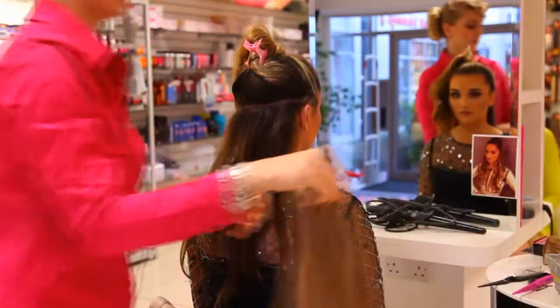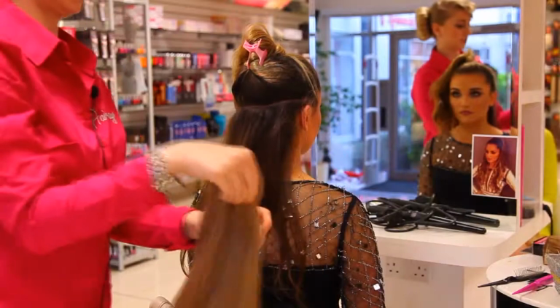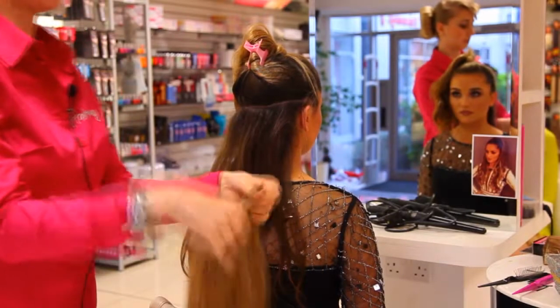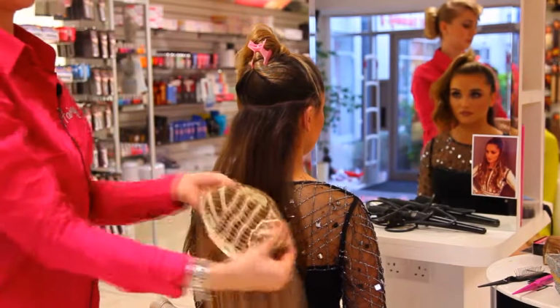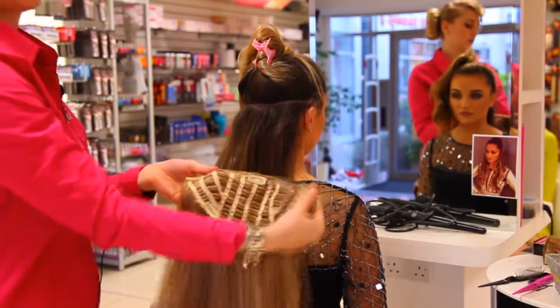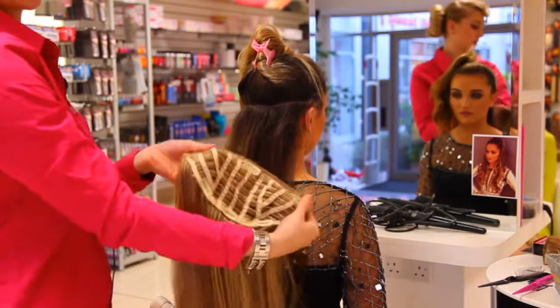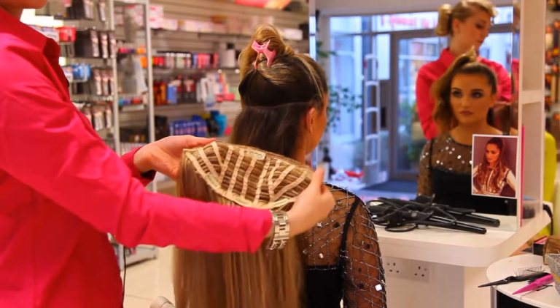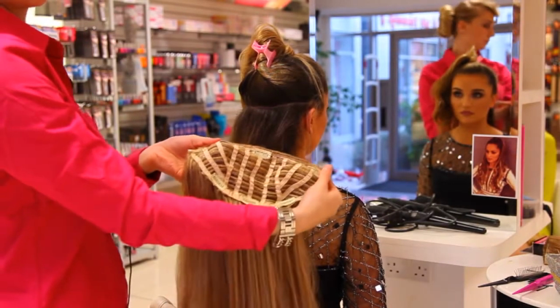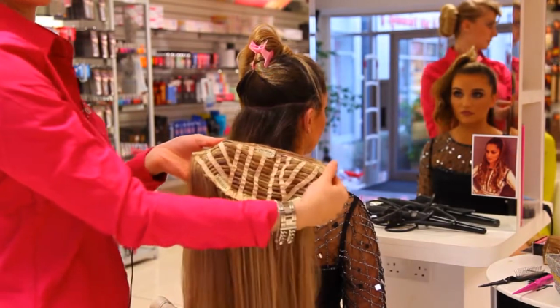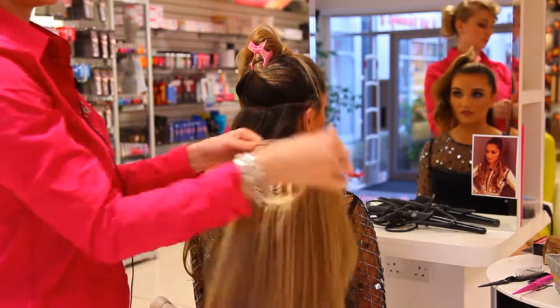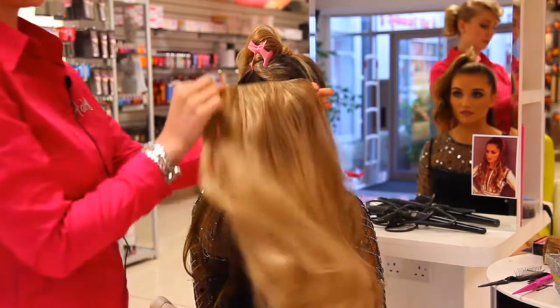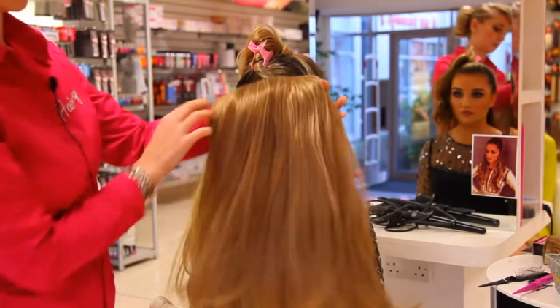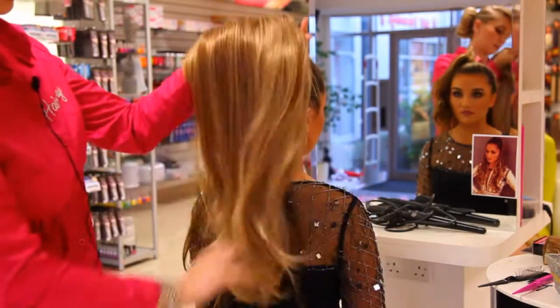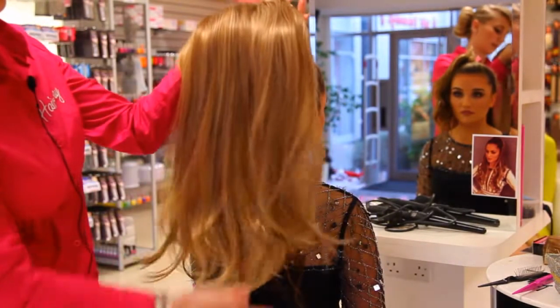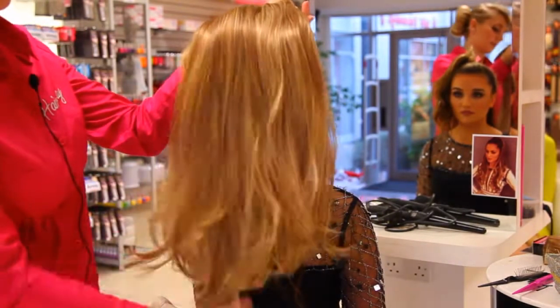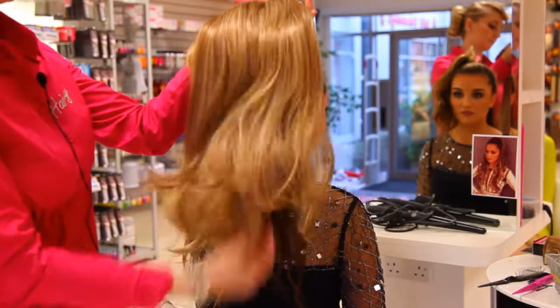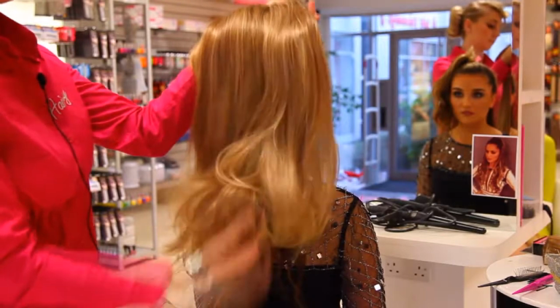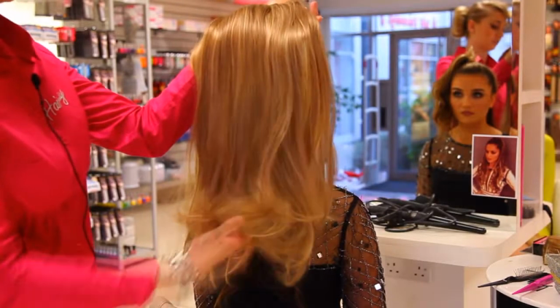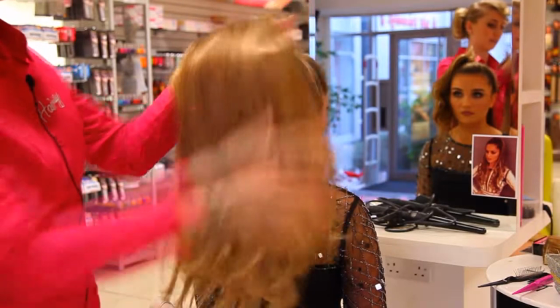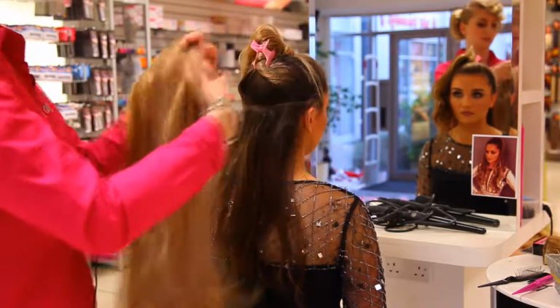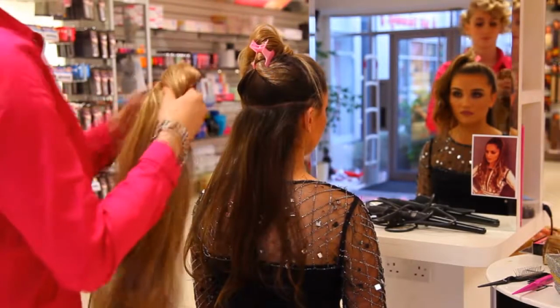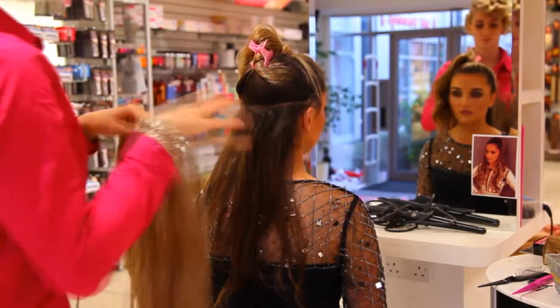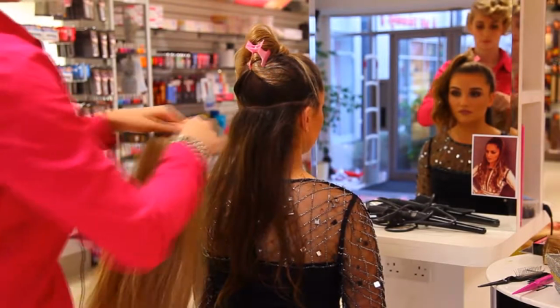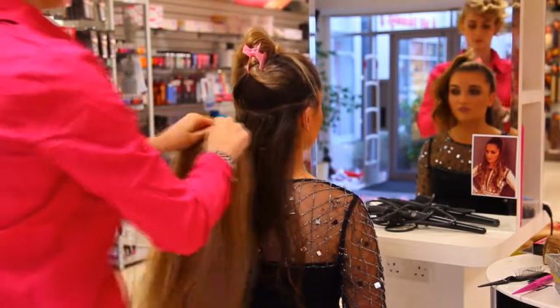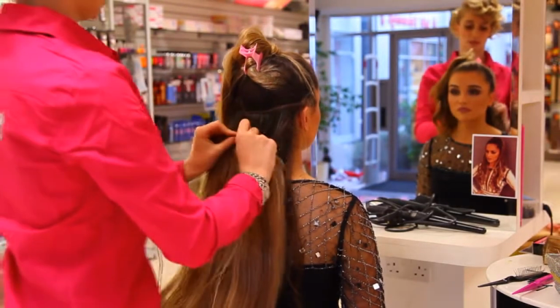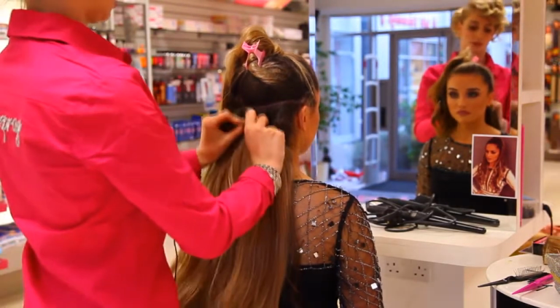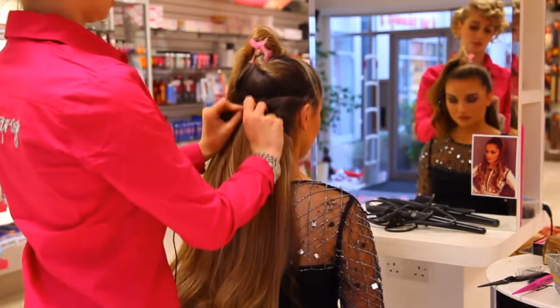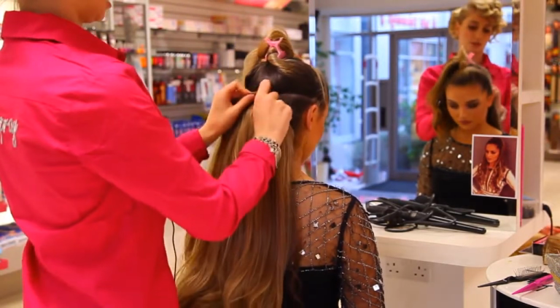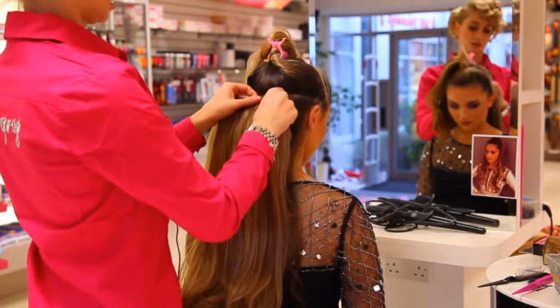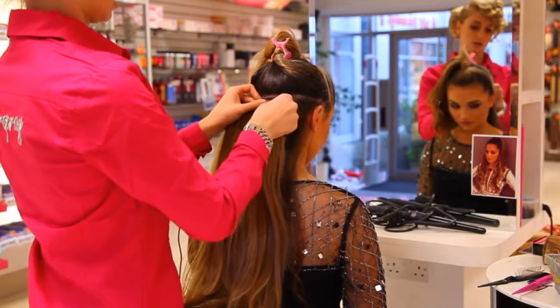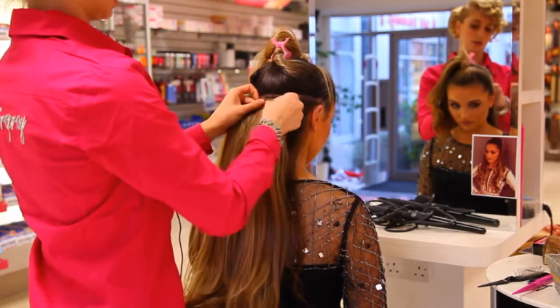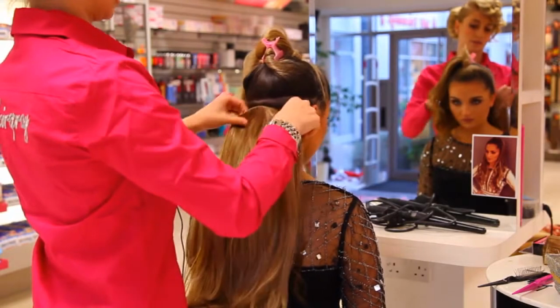There's a piece here — two clips at the top. It's nice and long and it has that natural wave to it. And then you just literally click it in.